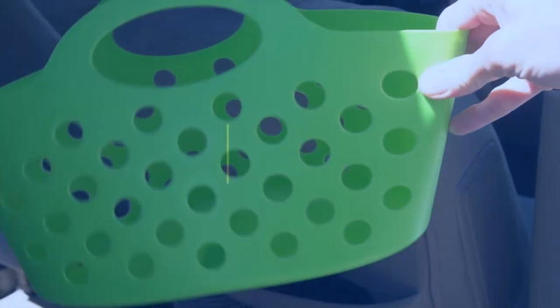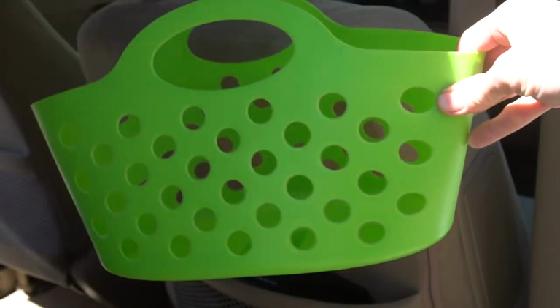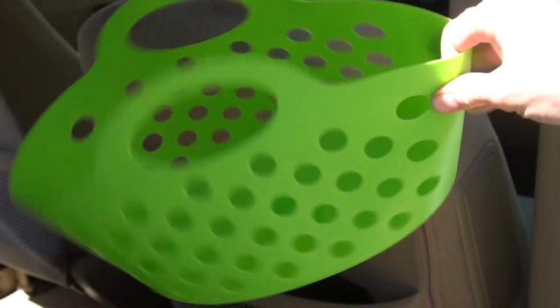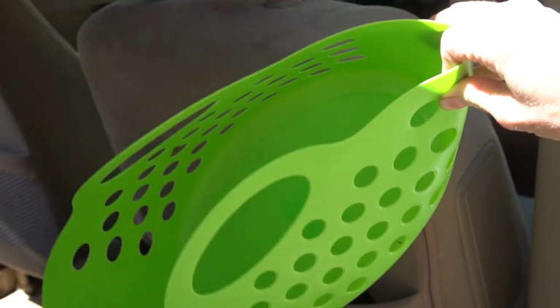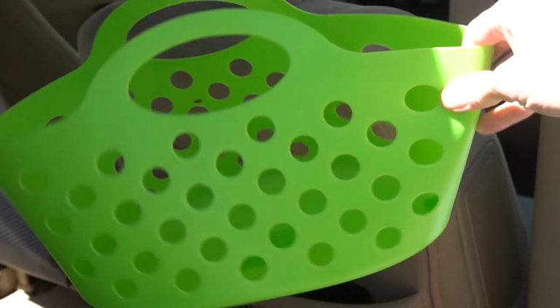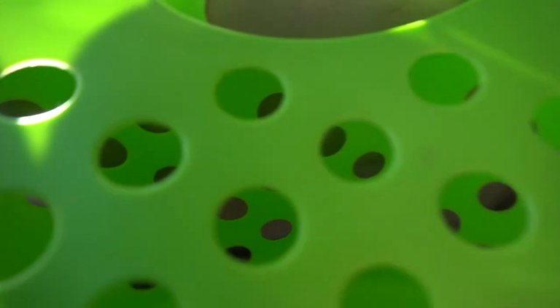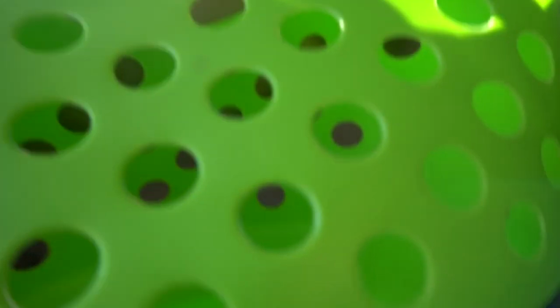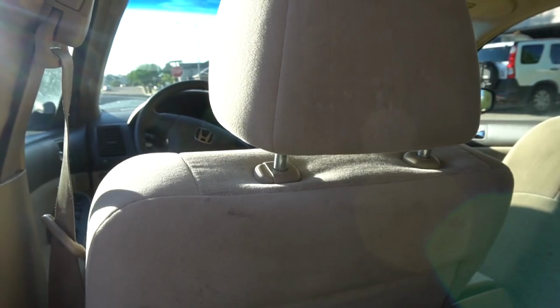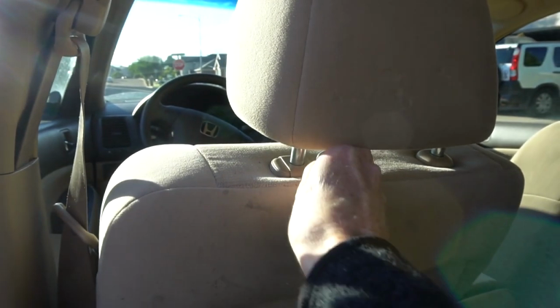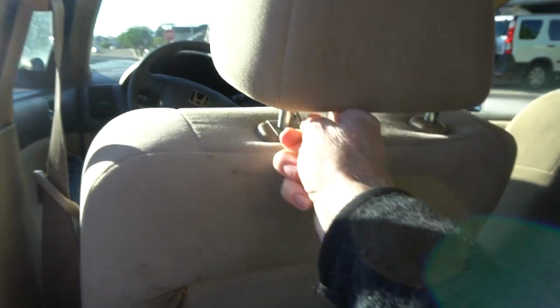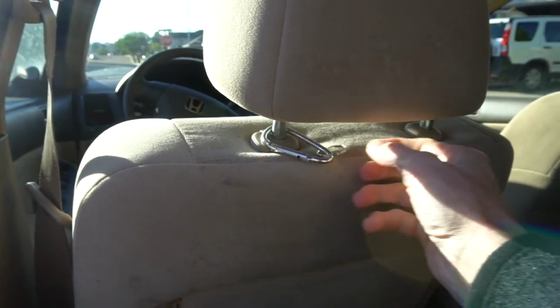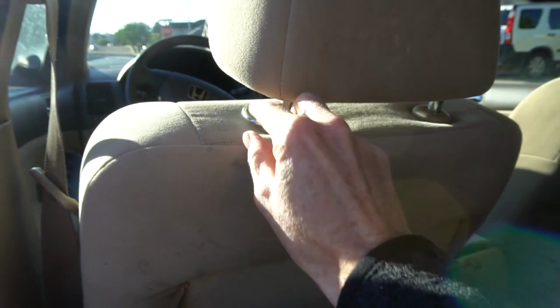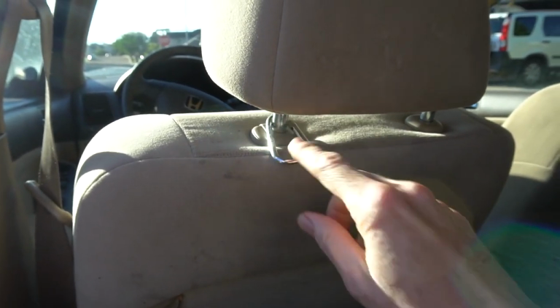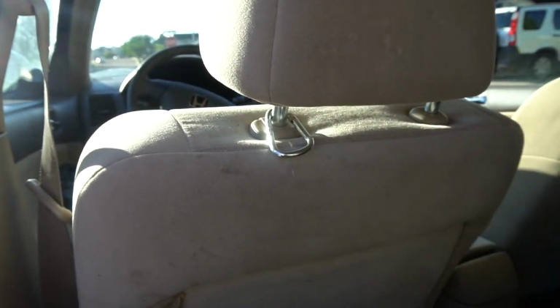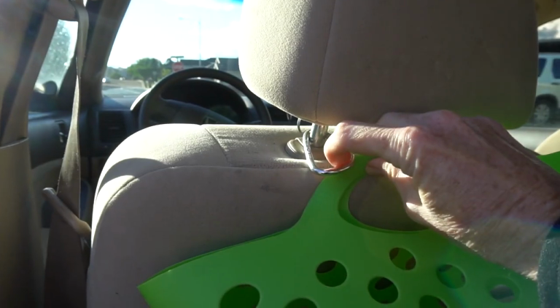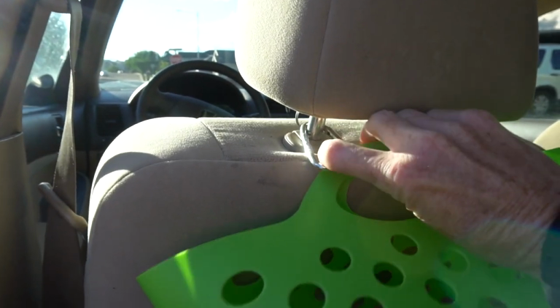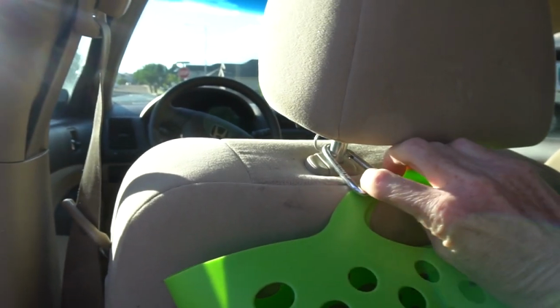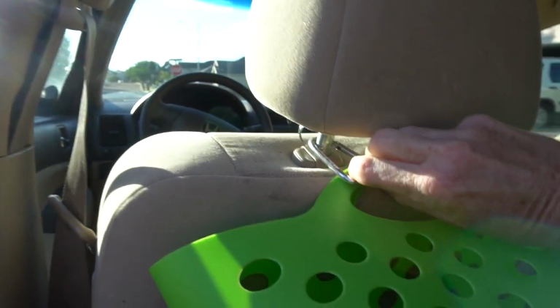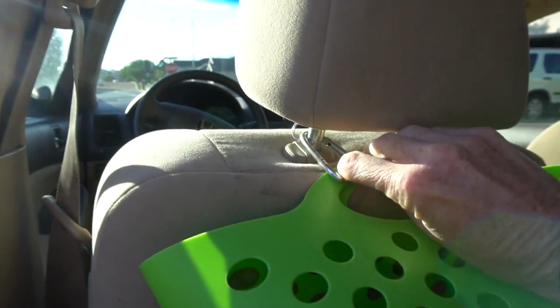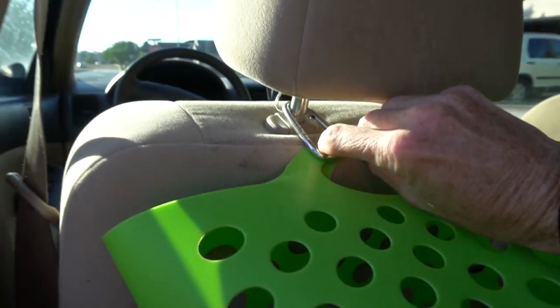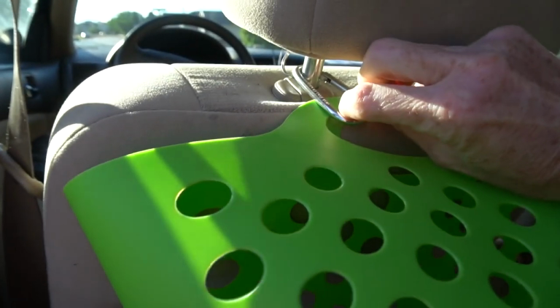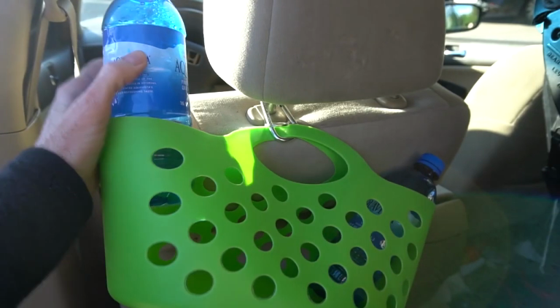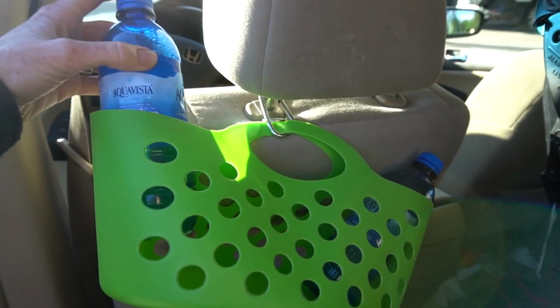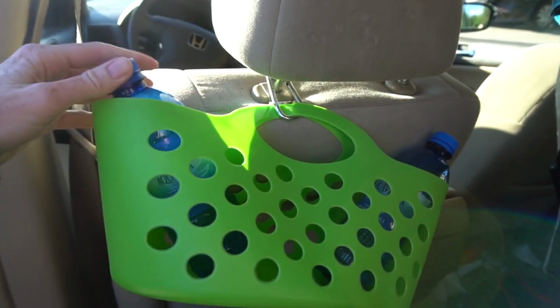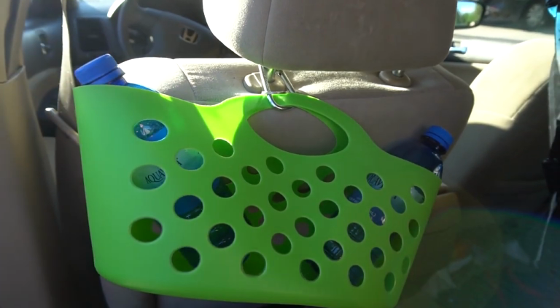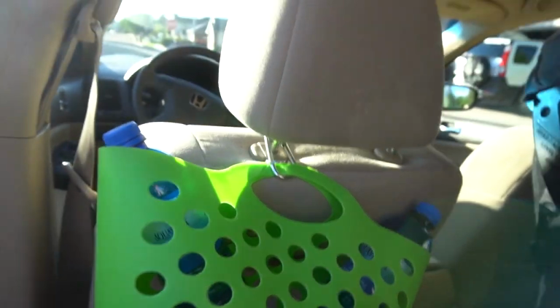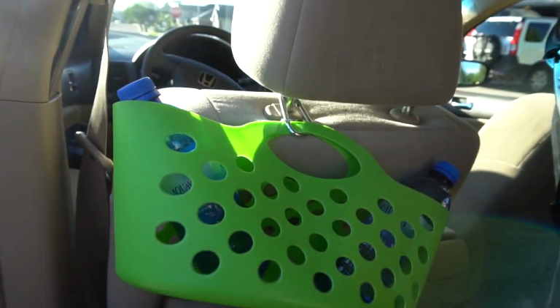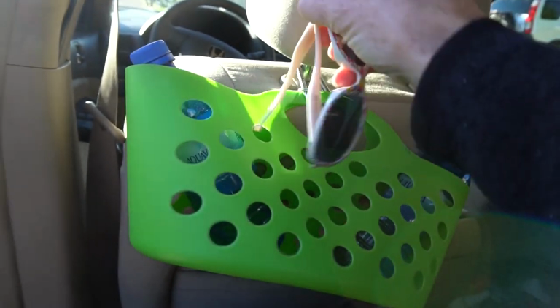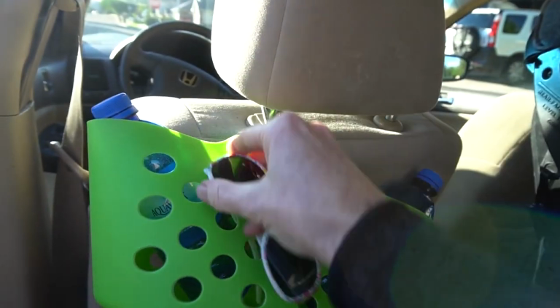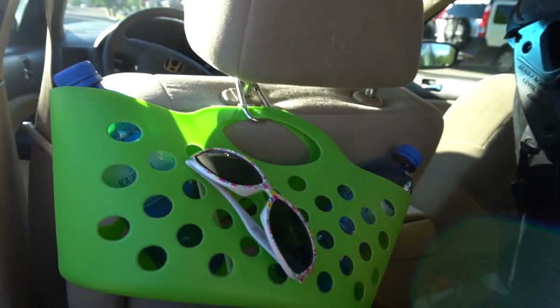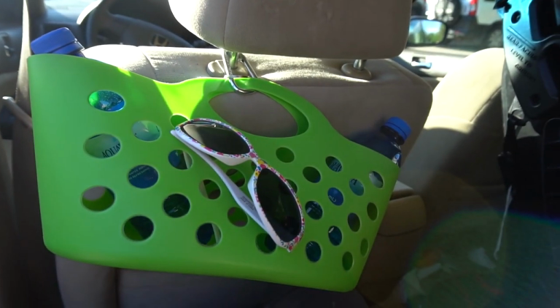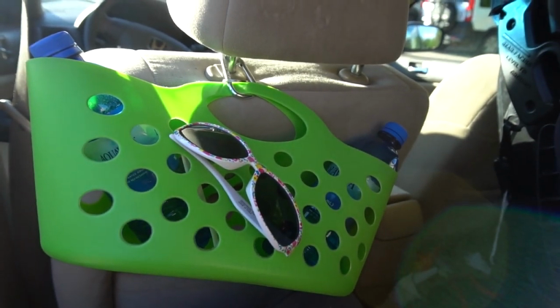Number one: Dollar Tree baskets are bright for sure, but they also conveniently hook onto carabiners and can be secured to the back of the seat. This gives your kid a convenient place to put their drinks, snacks, and toys that is easy to reach and keeps the seats and floor clean of clutter.